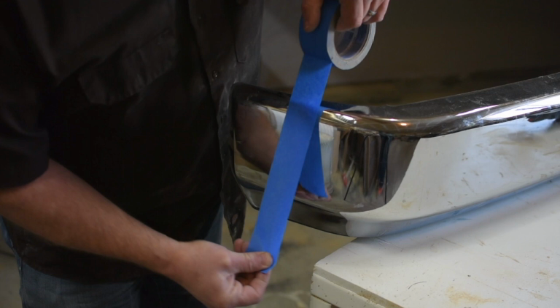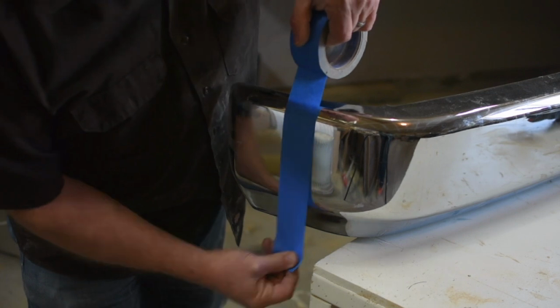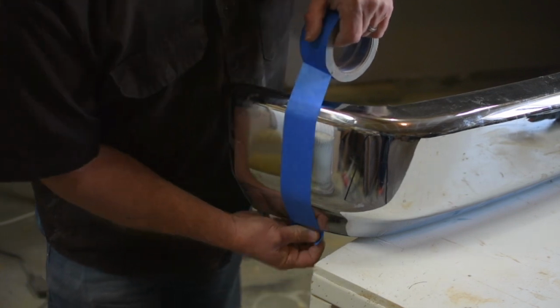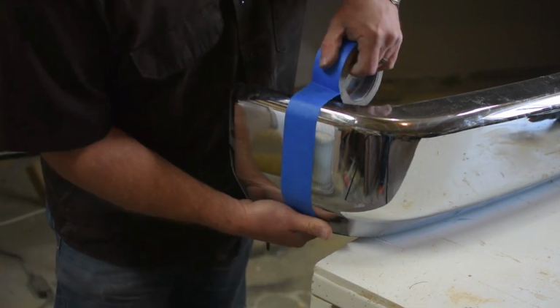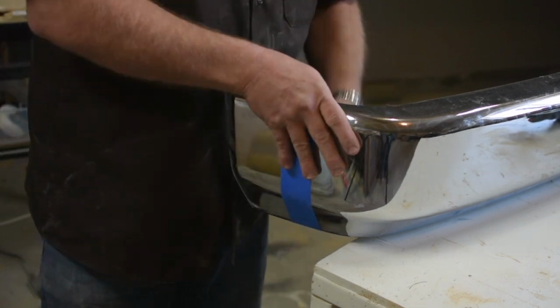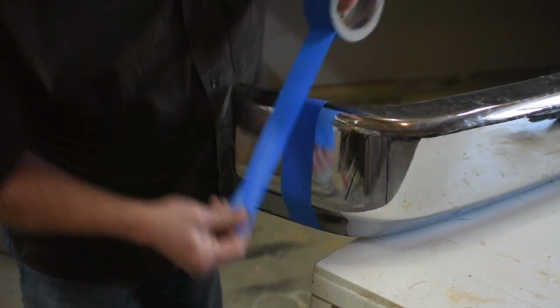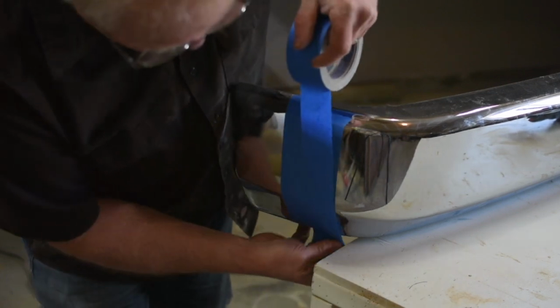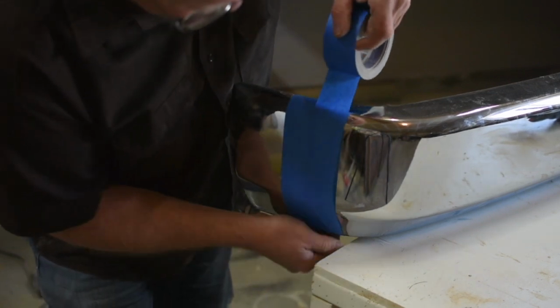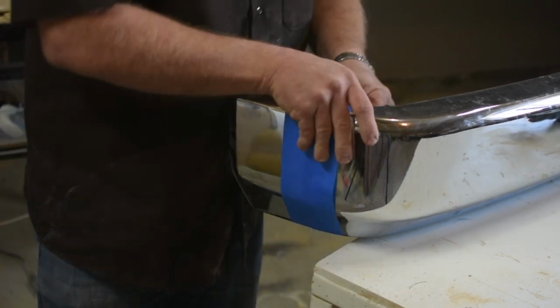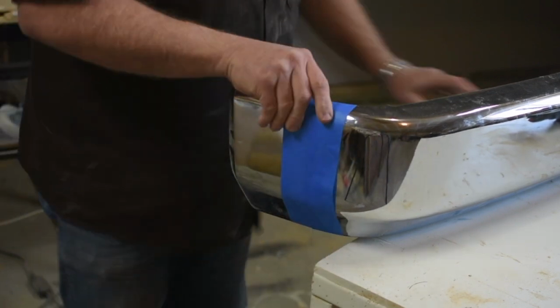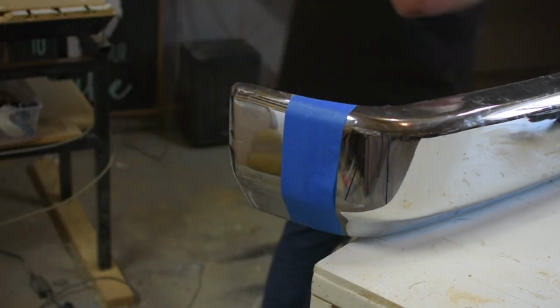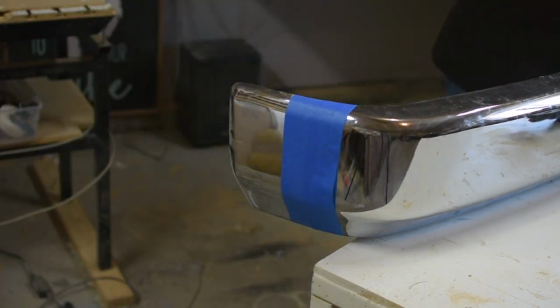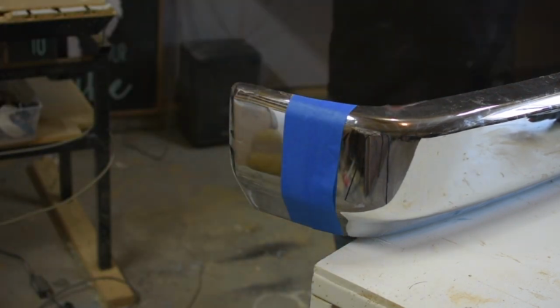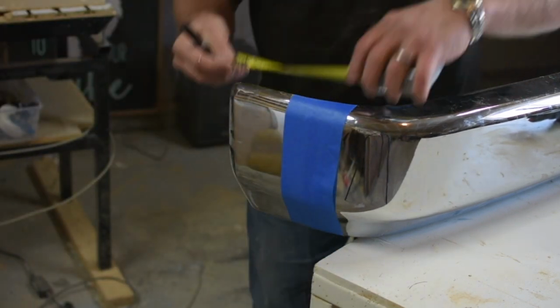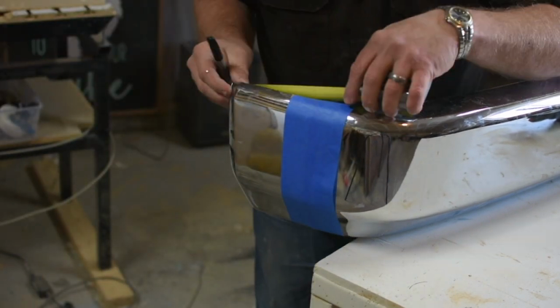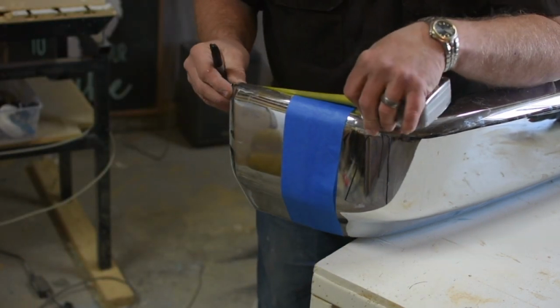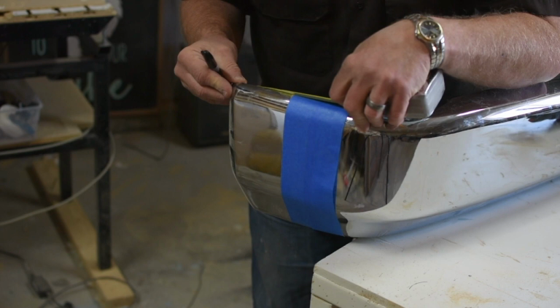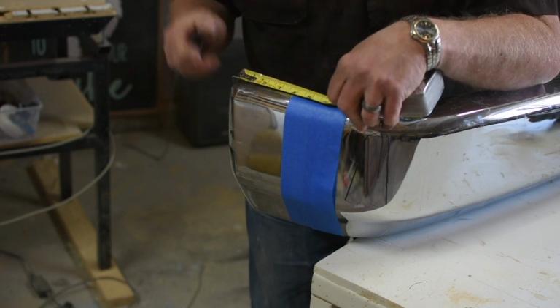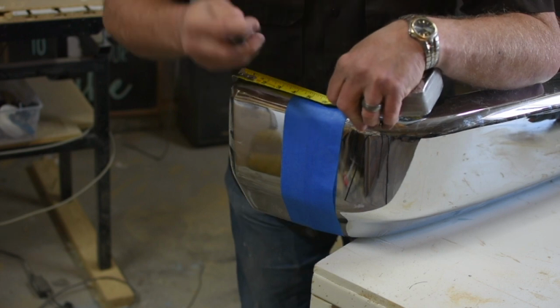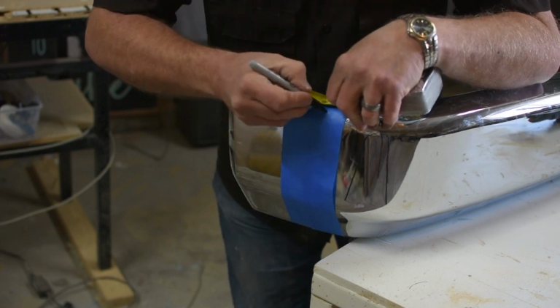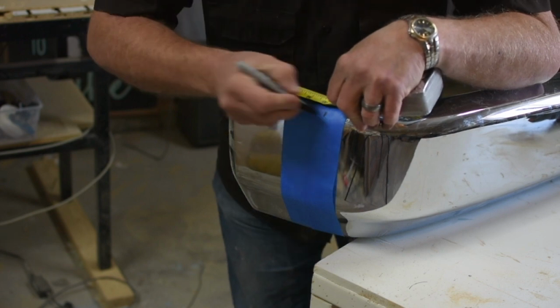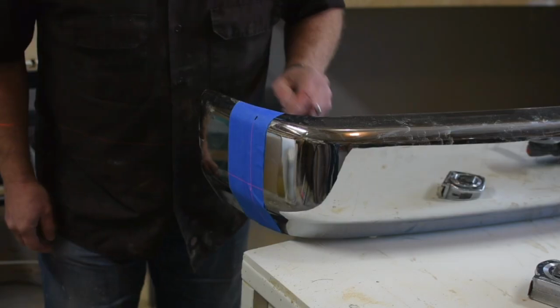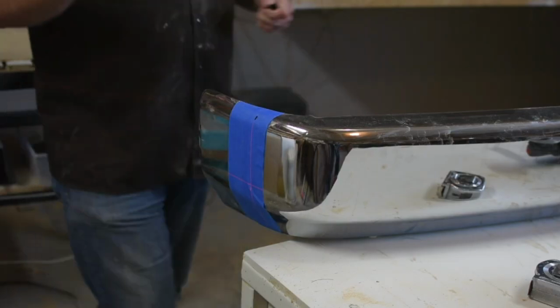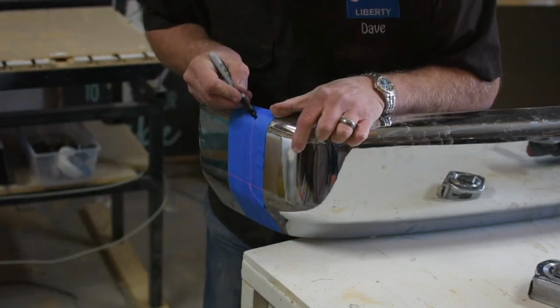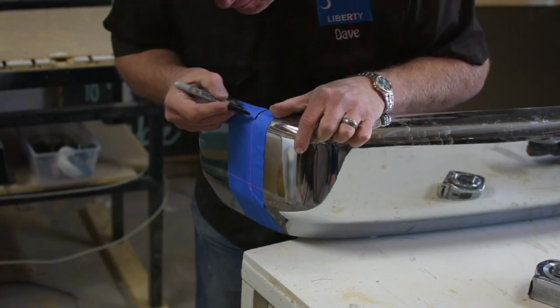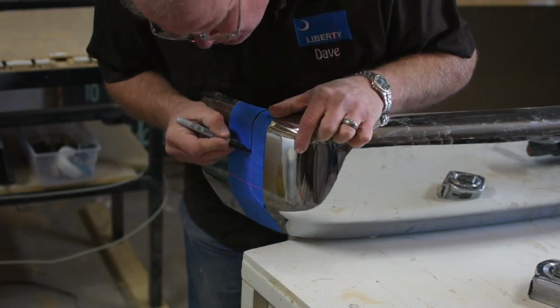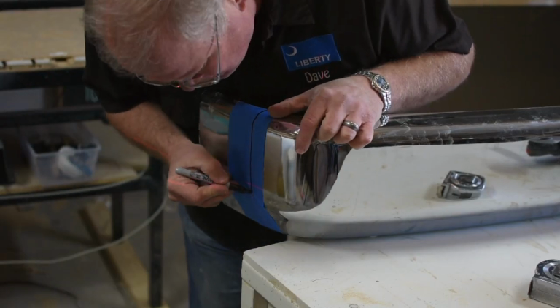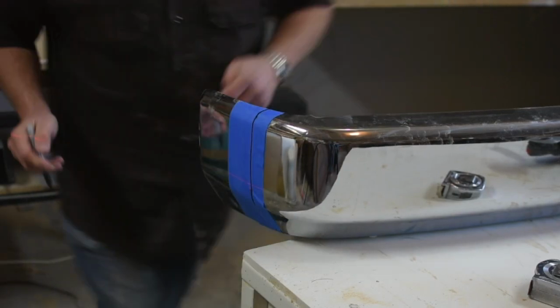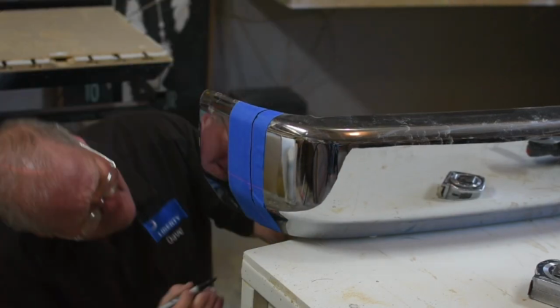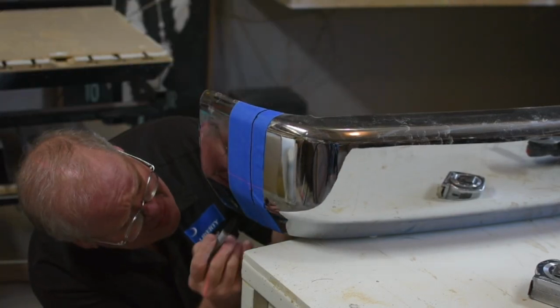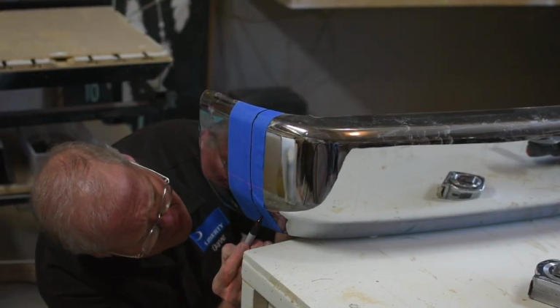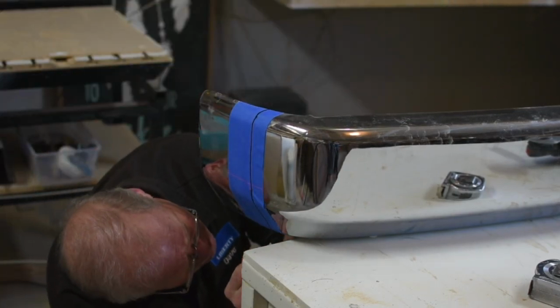Dave first started out by adding blue tape to the bumper so that the laser line would show up on the metal. Once he had a straight laser line, he traced it with a permanent marker.